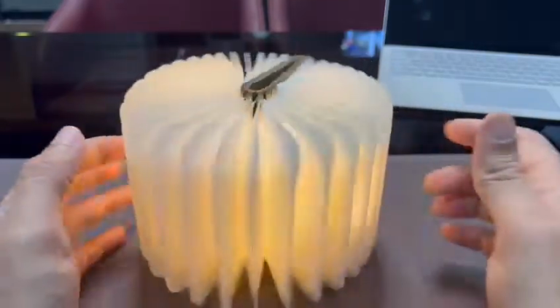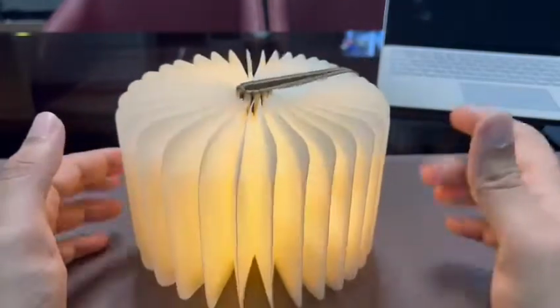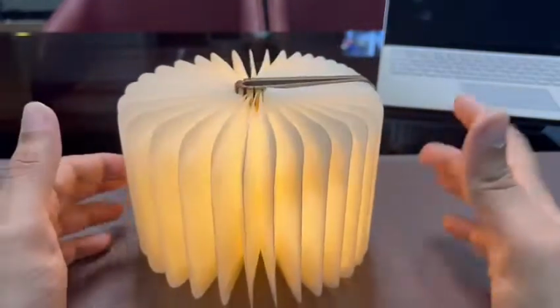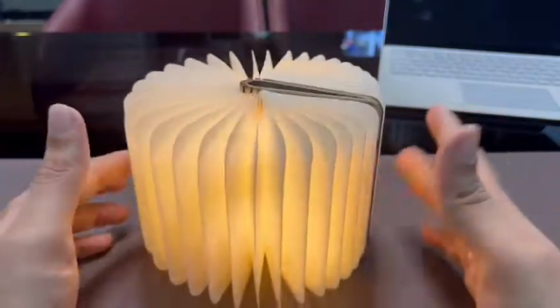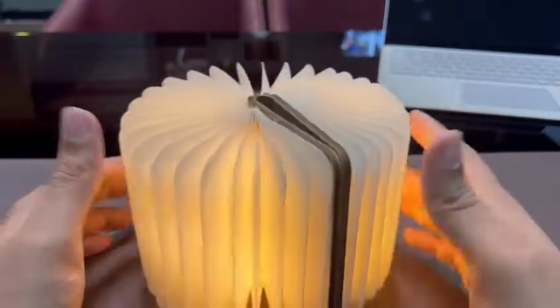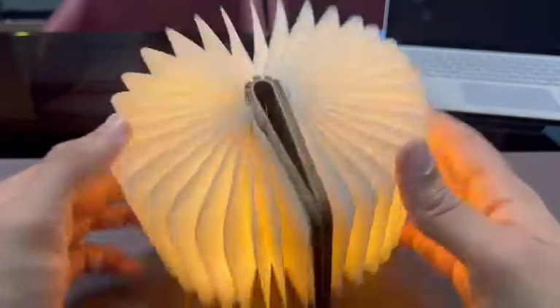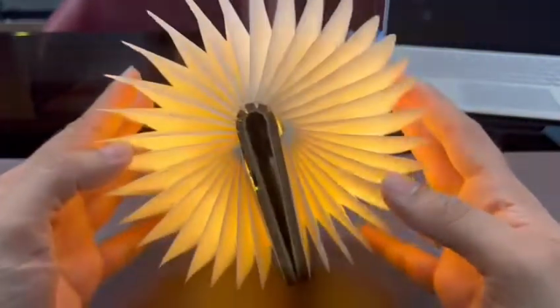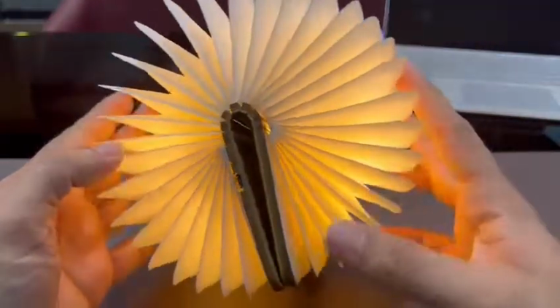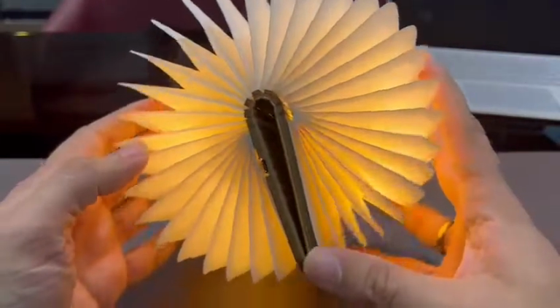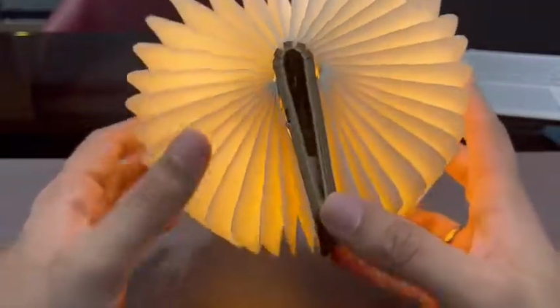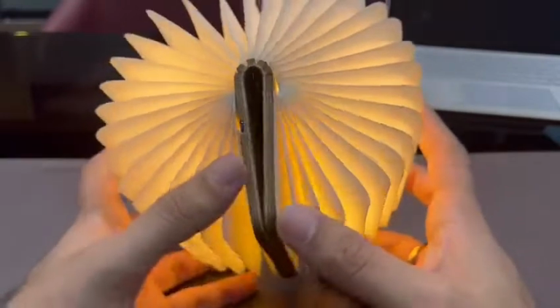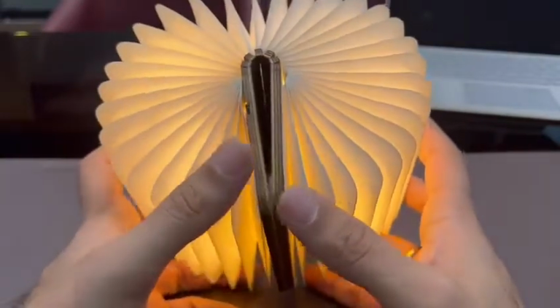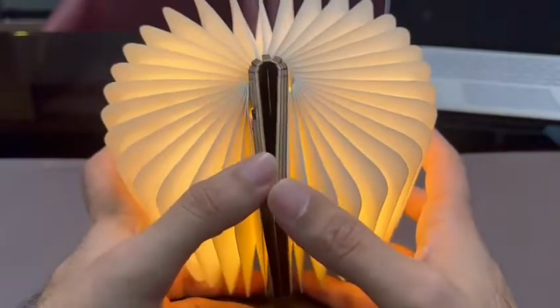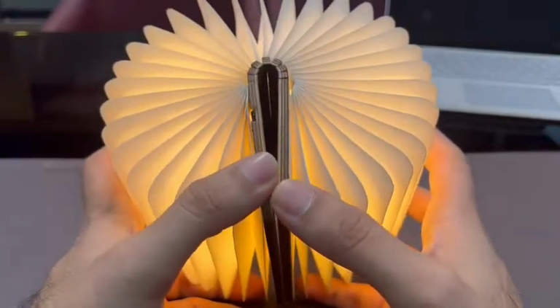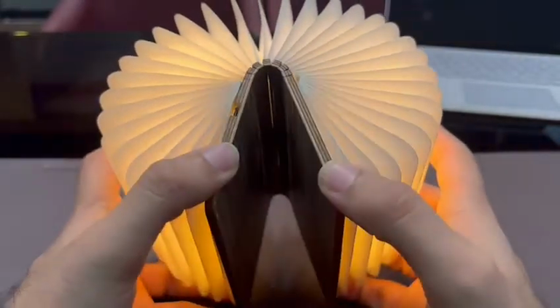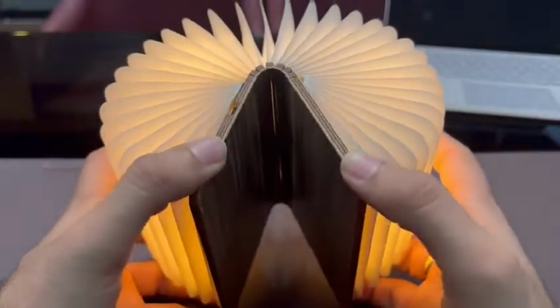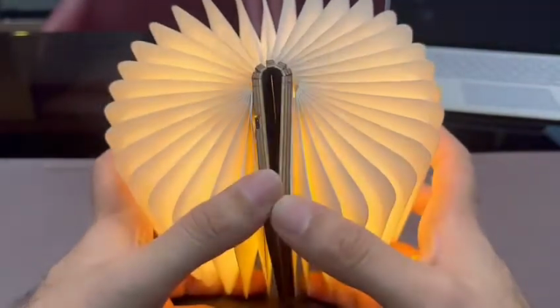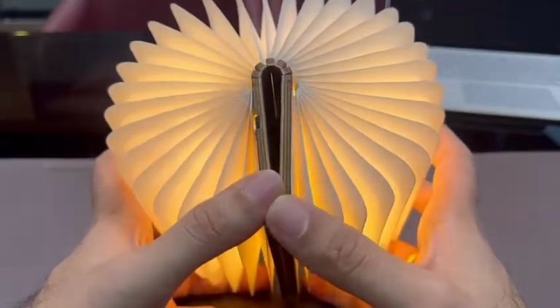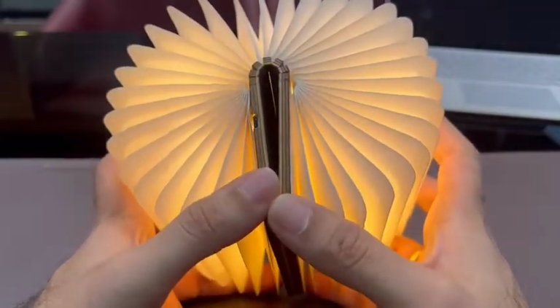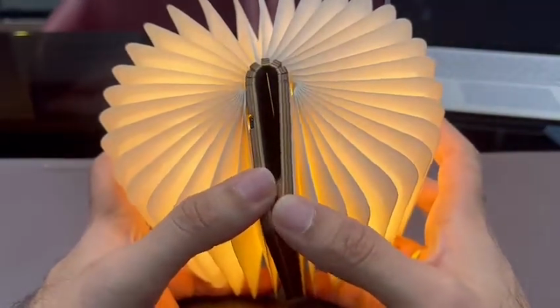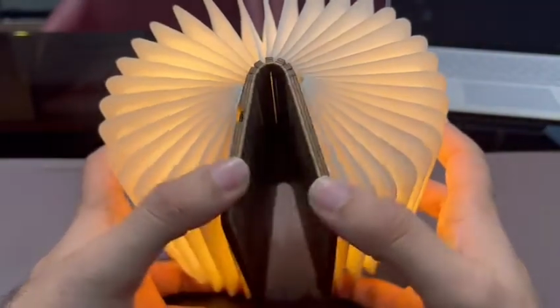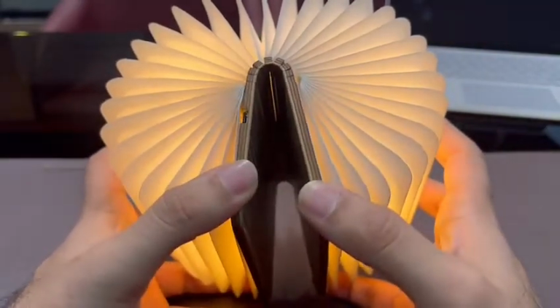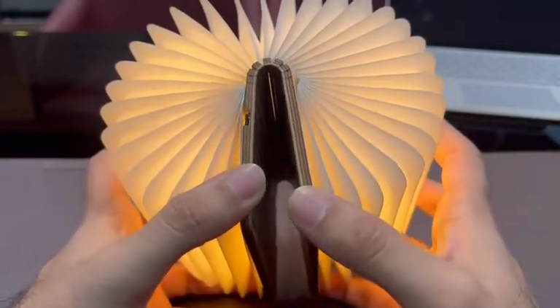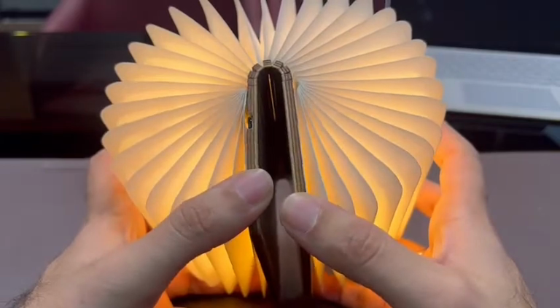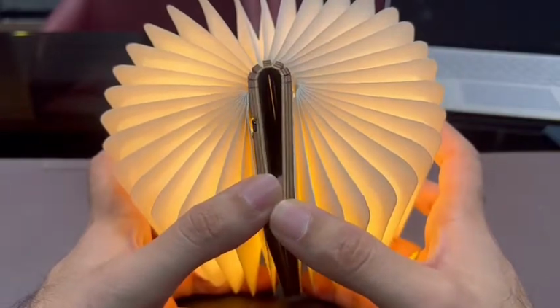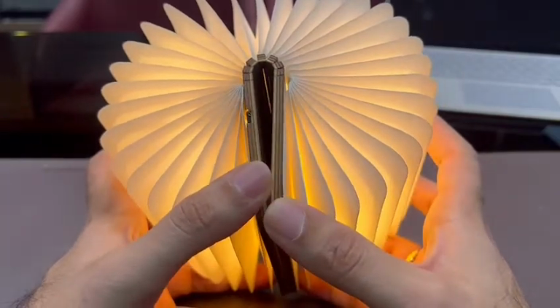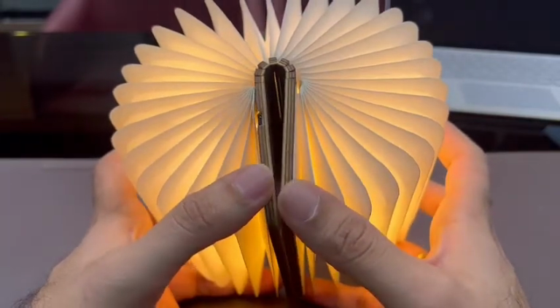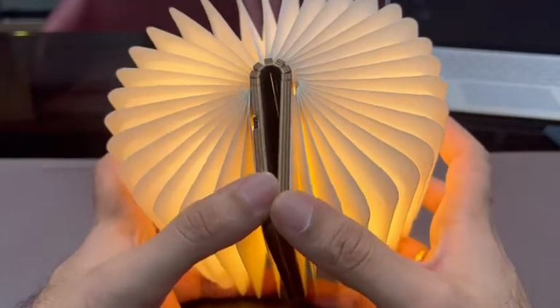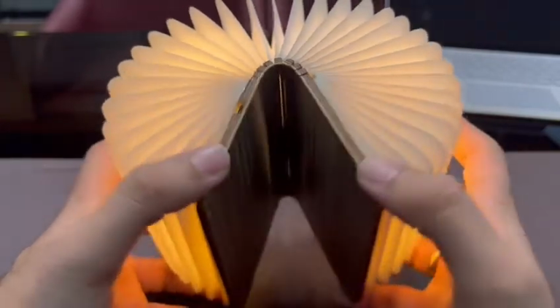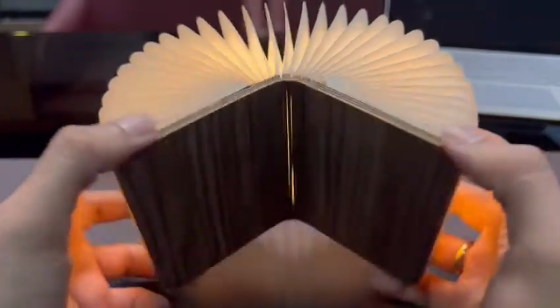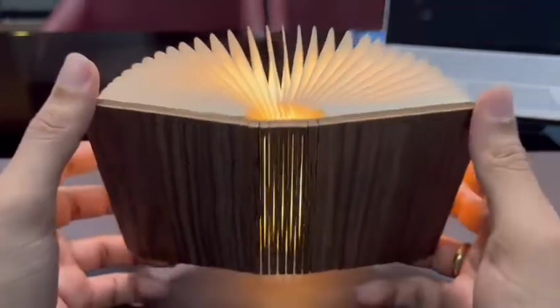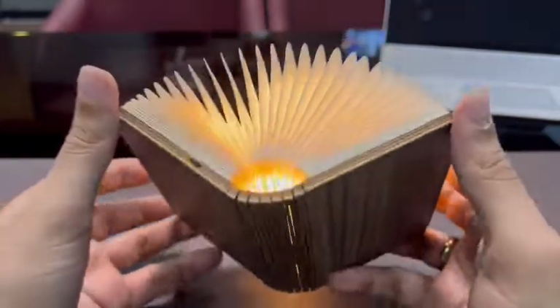If you only talk about this diary, this is a very beautiful lamp. You can use it in the night, in the restaurant, in bed, at the table, or at any place.